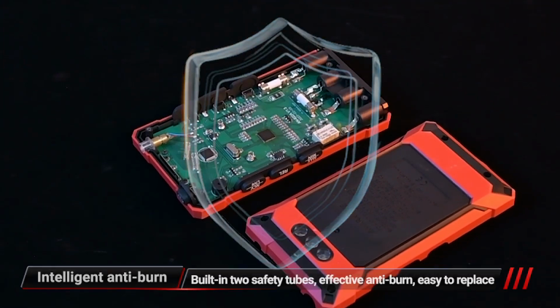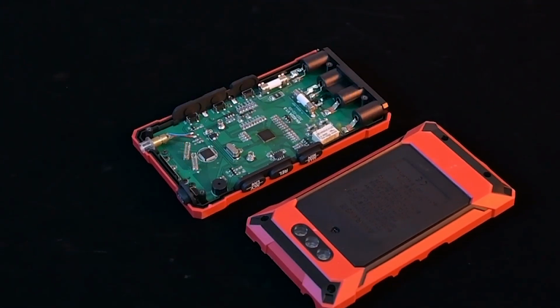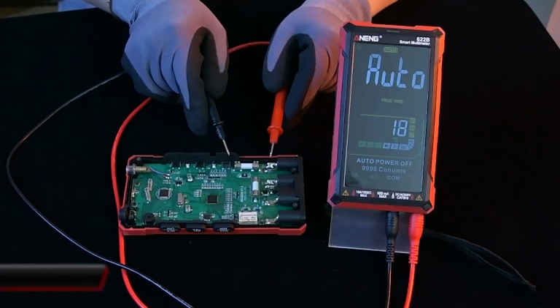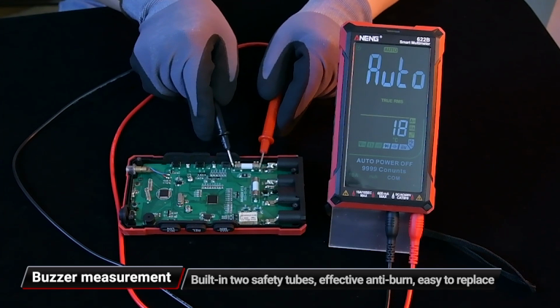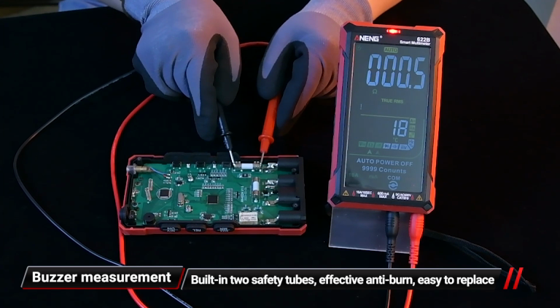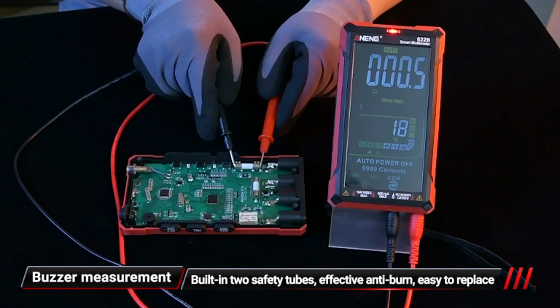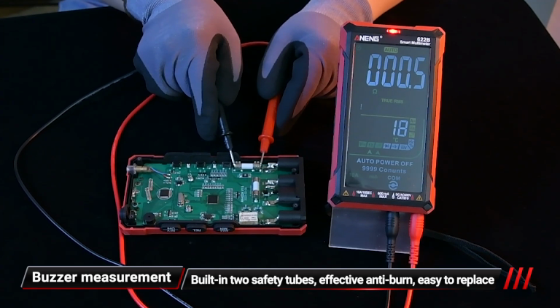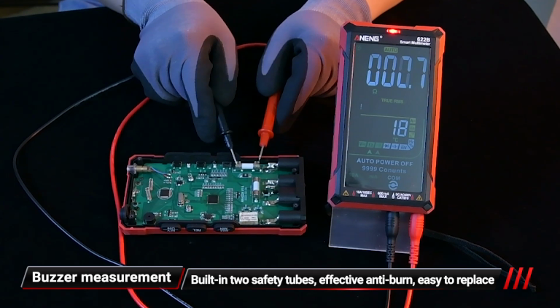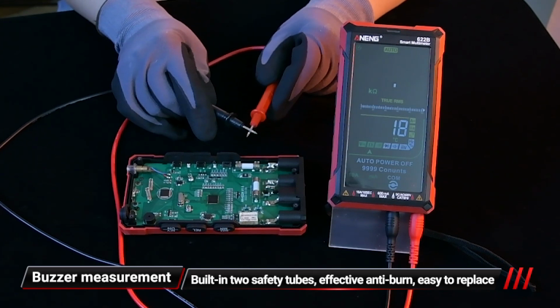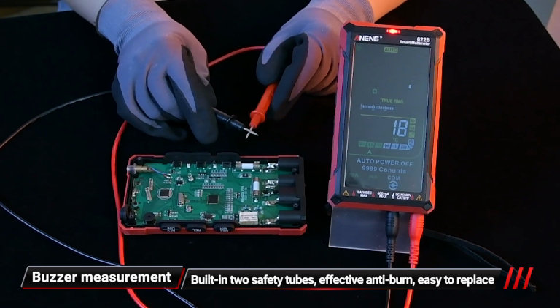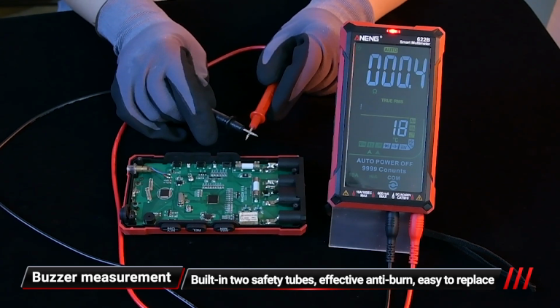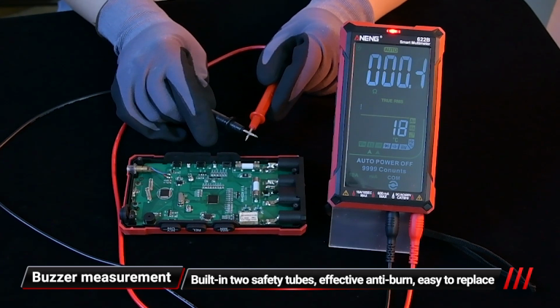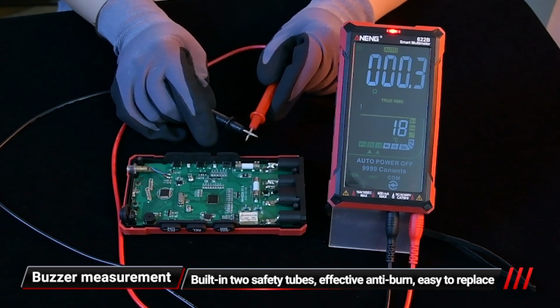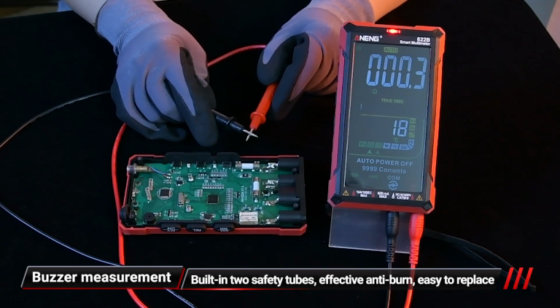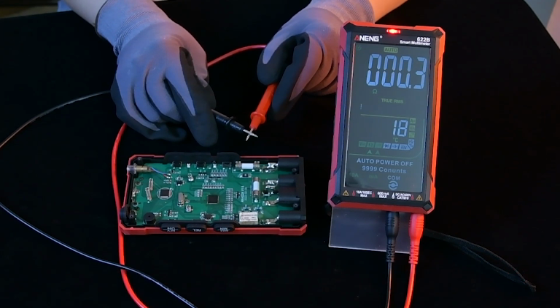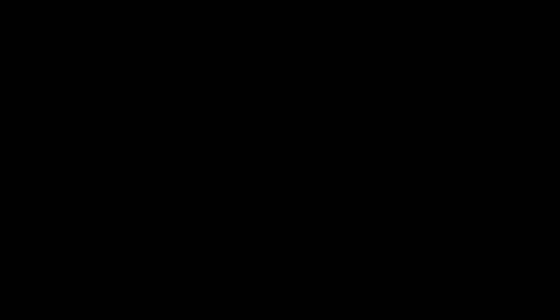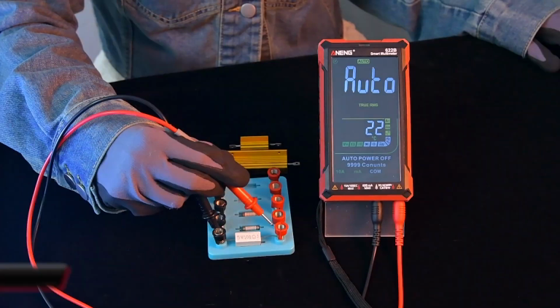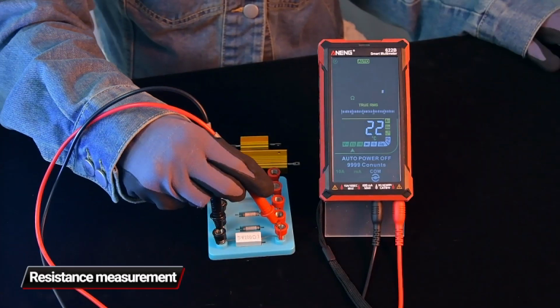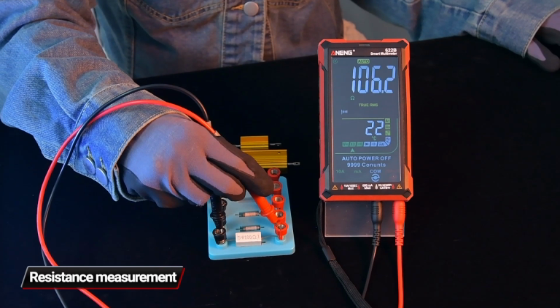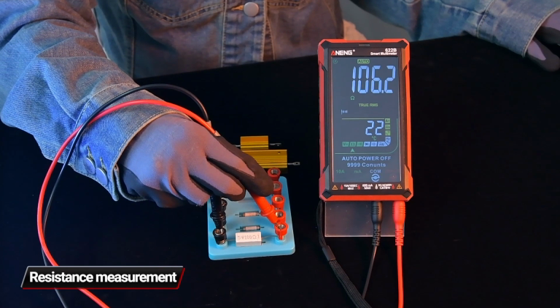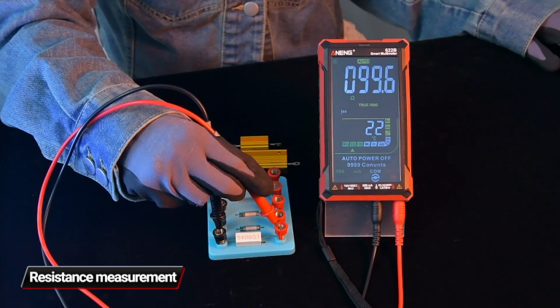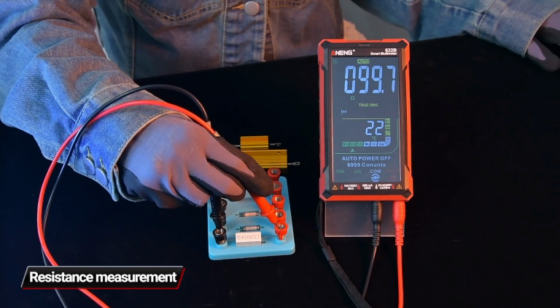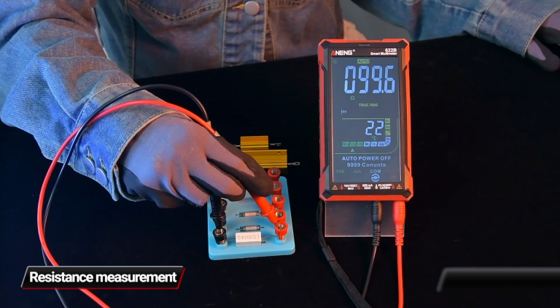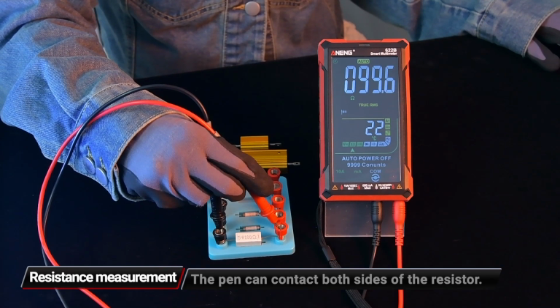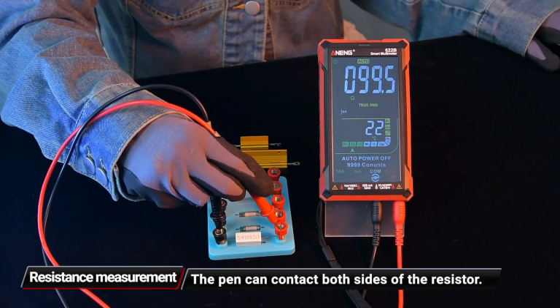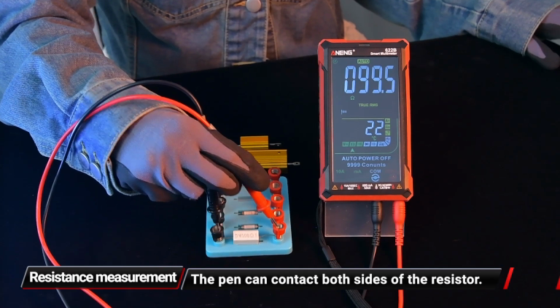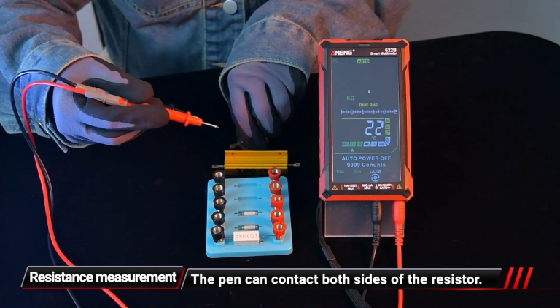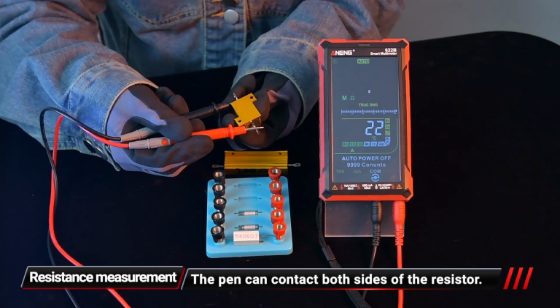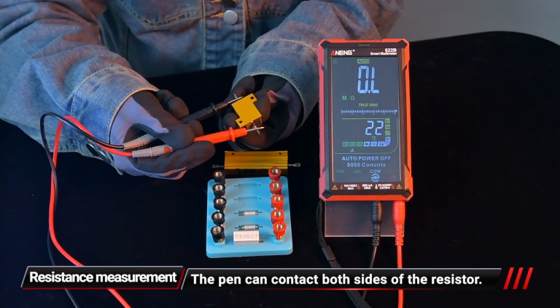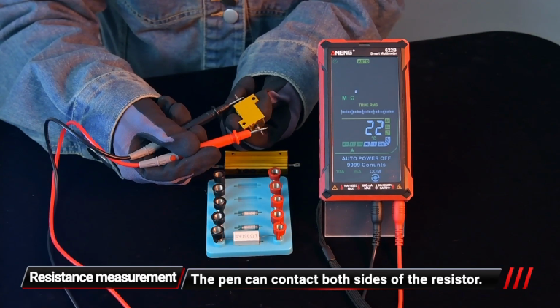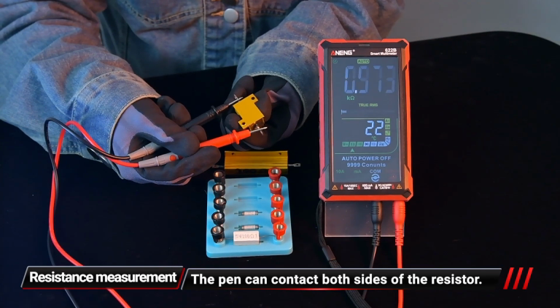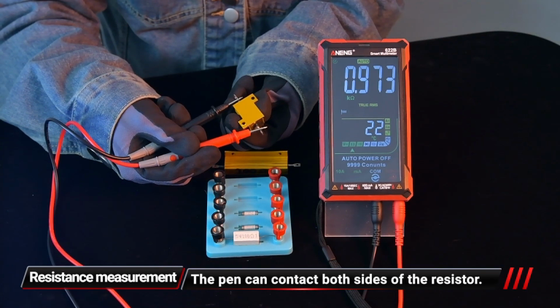For continuity testing, it will beep and turn on the red indicator light, indicating that the circuit is unobstructed. For resistance measurement, the pen can contact both sides of the resistor.